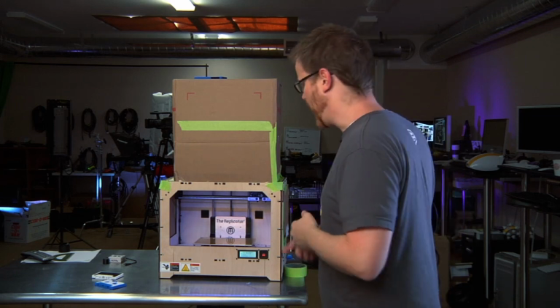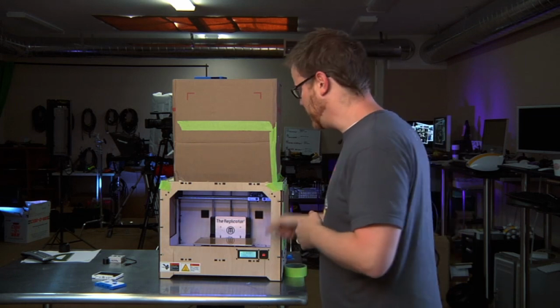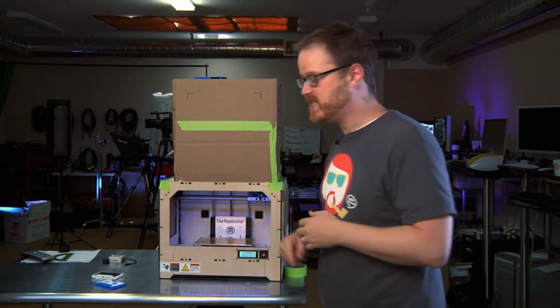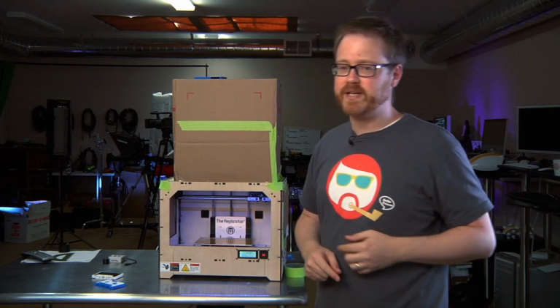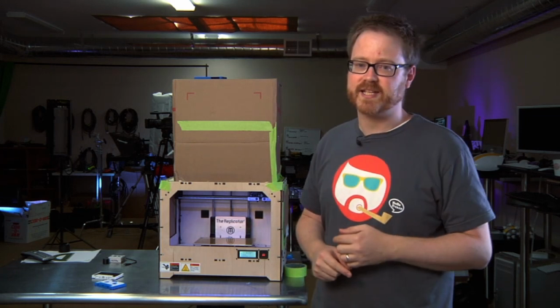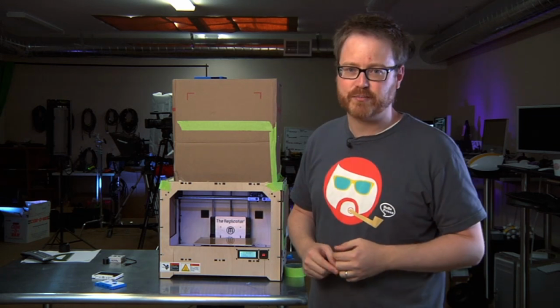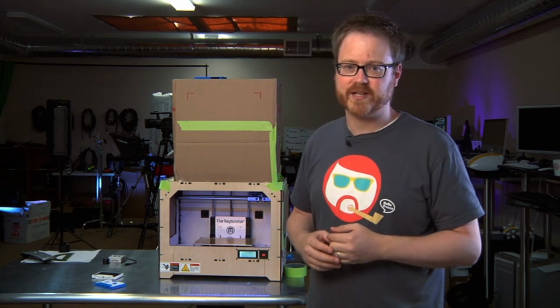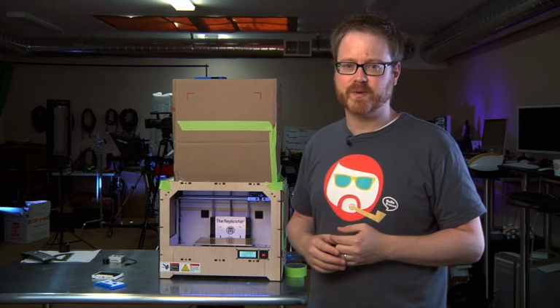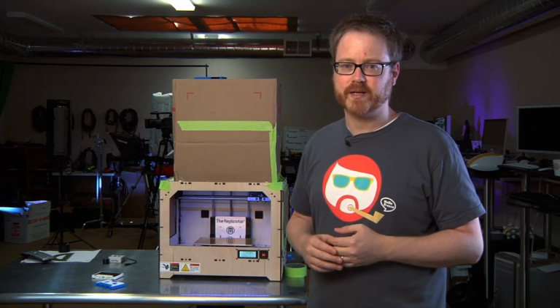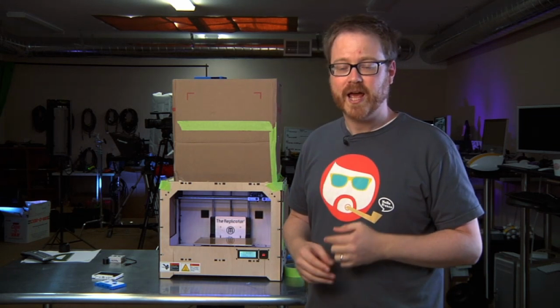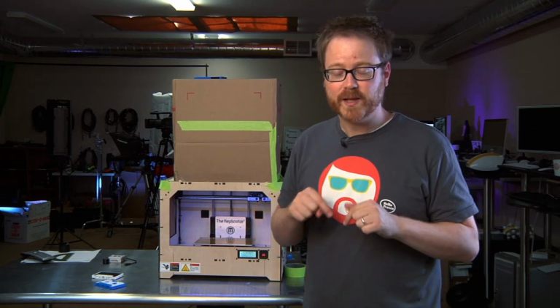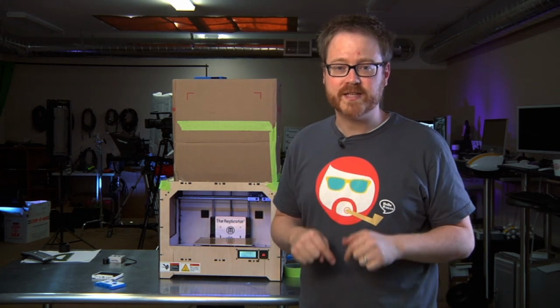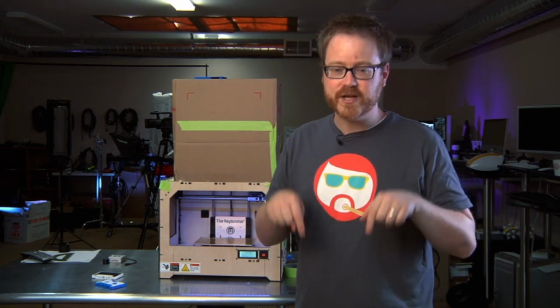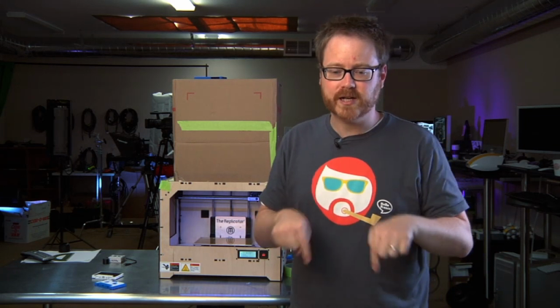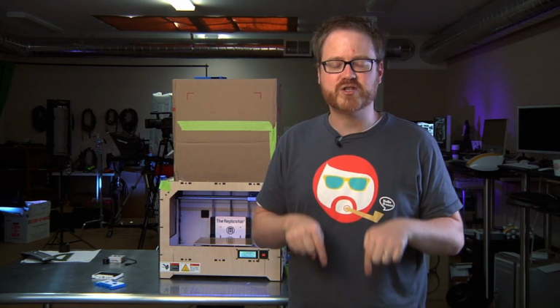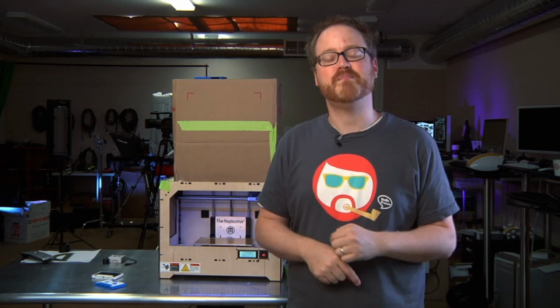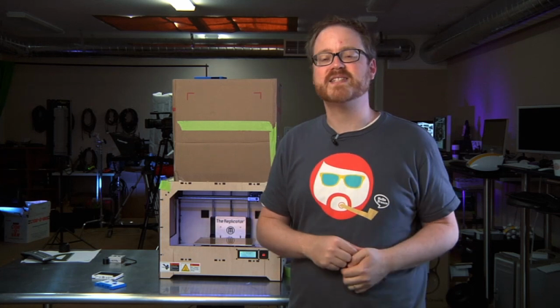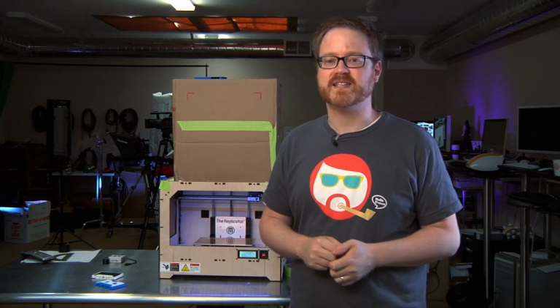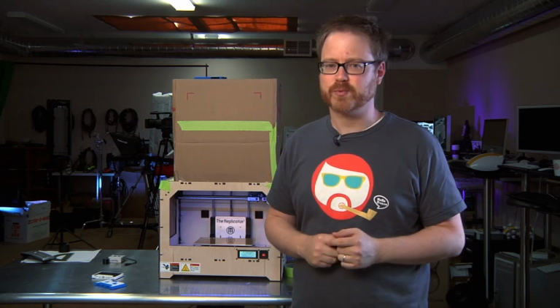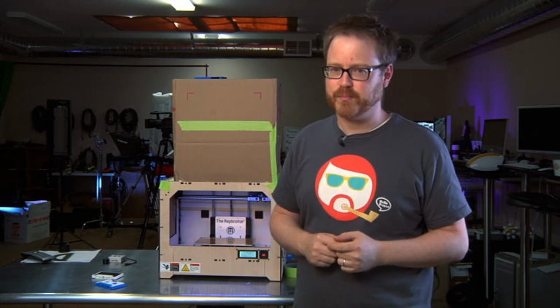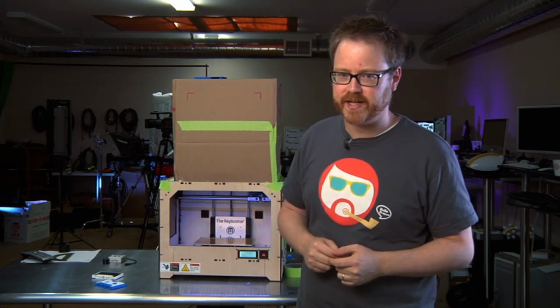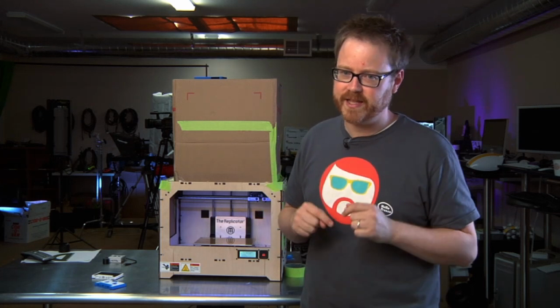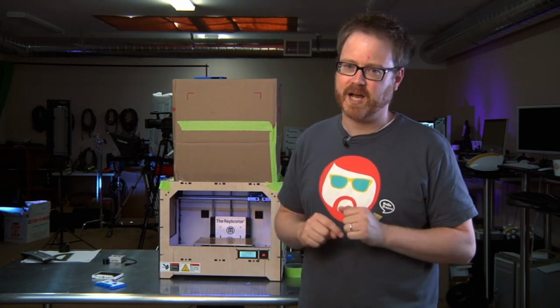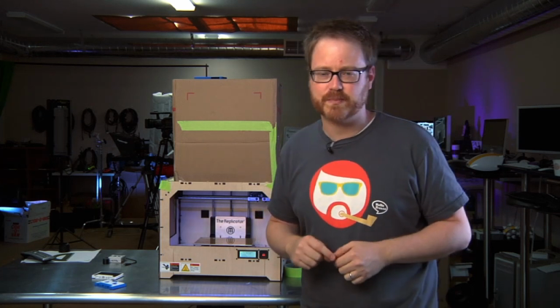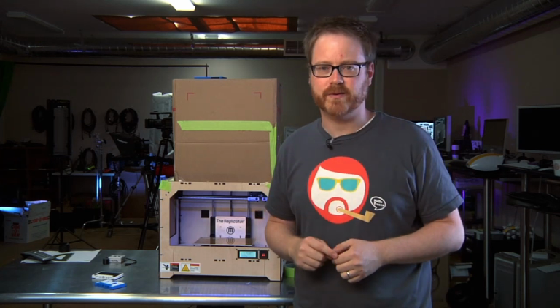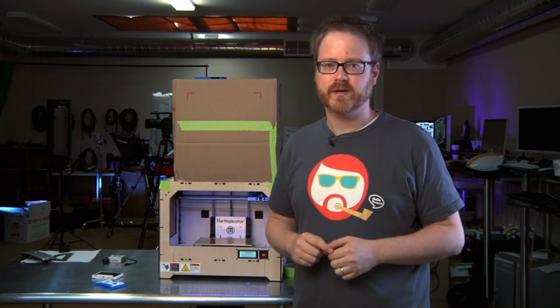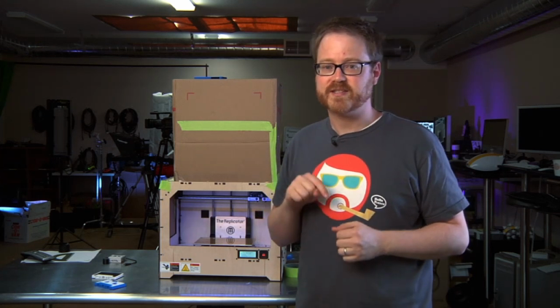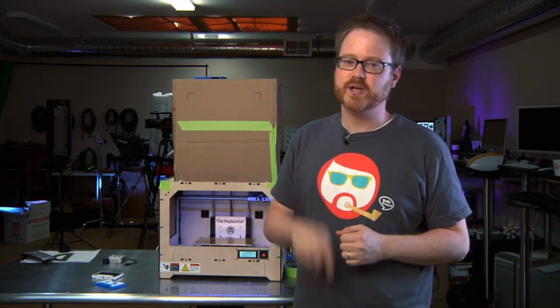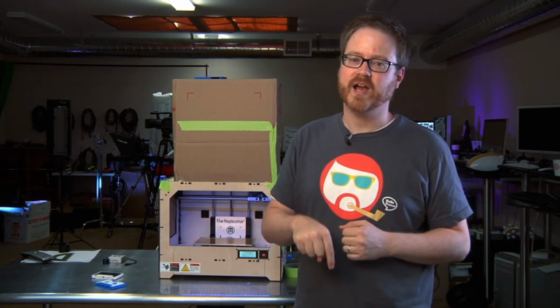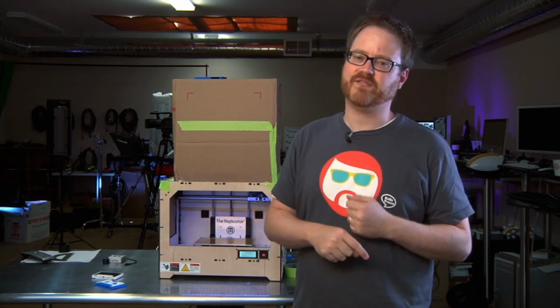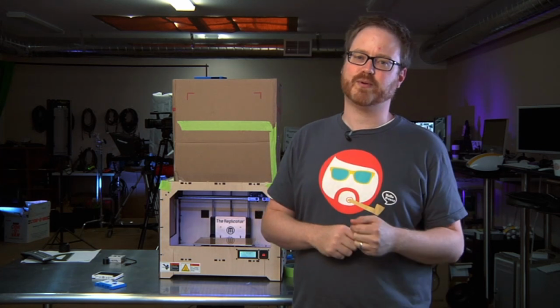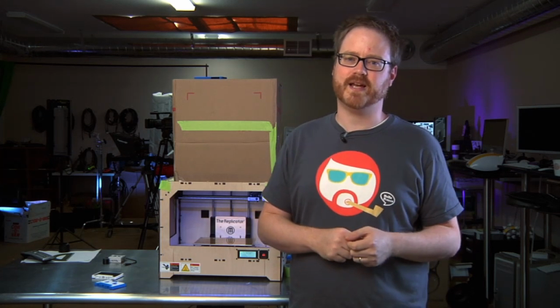I'm going to press the button to get started printing in just a moment. And while it prints, you're going to post your best guesses to what we're printing in the comments below. I'll see you after the print's done.